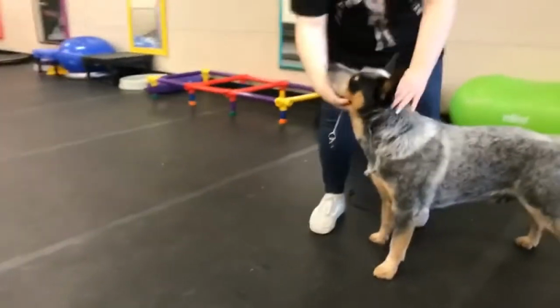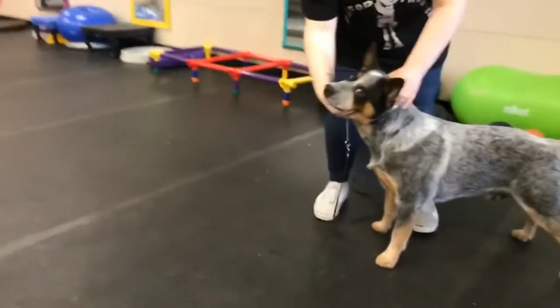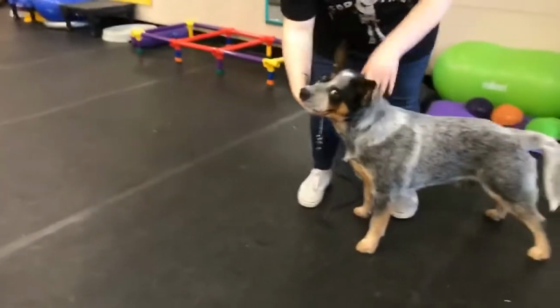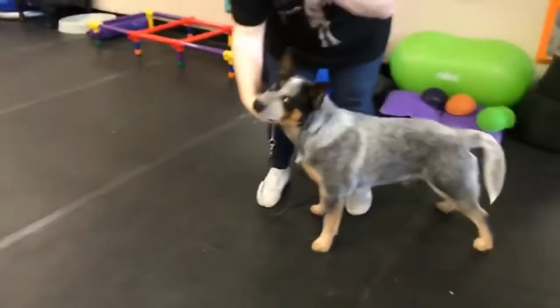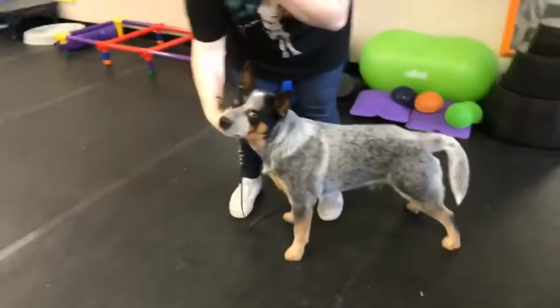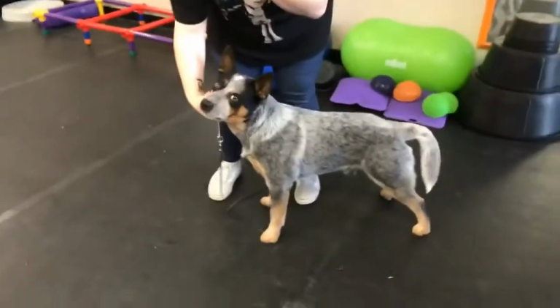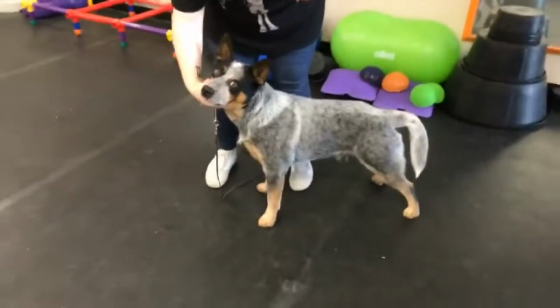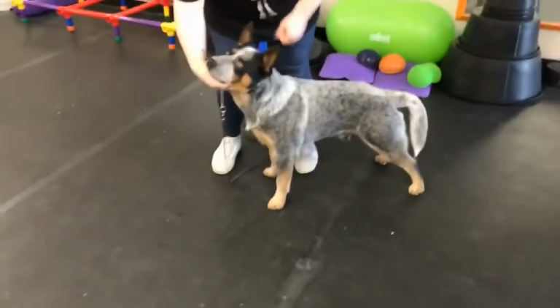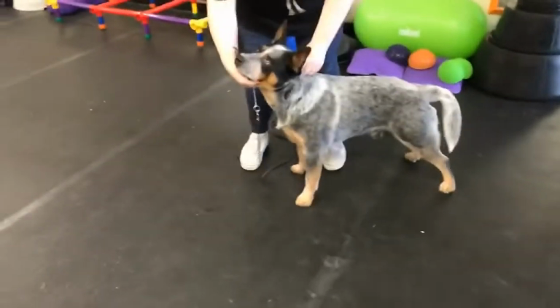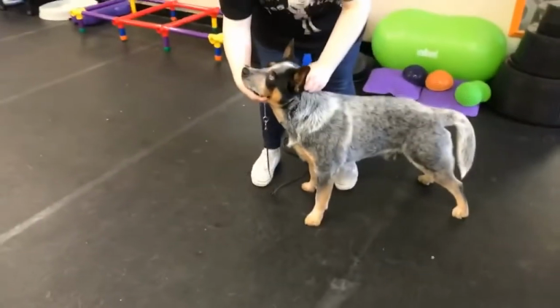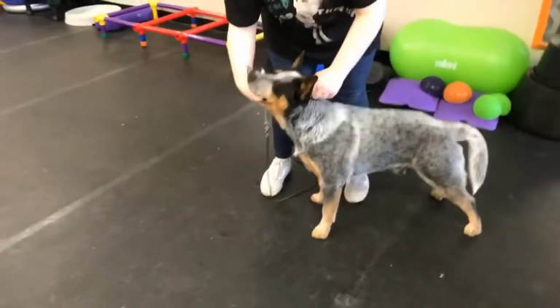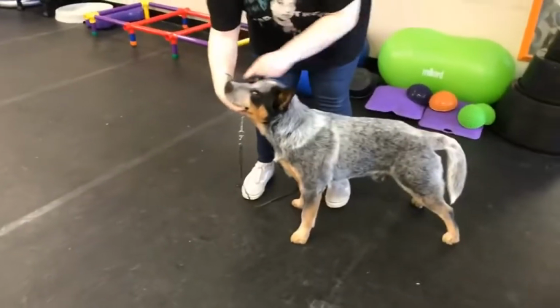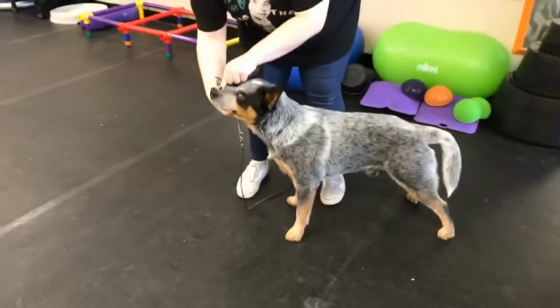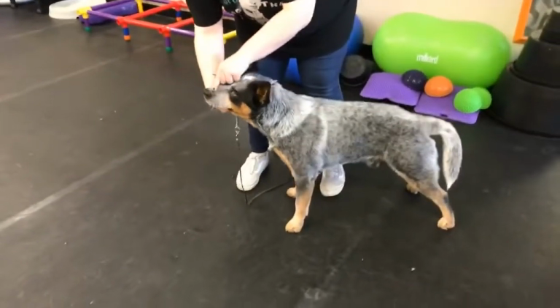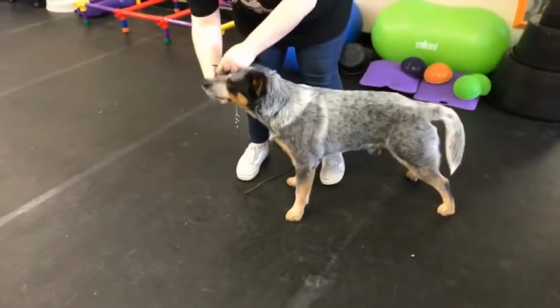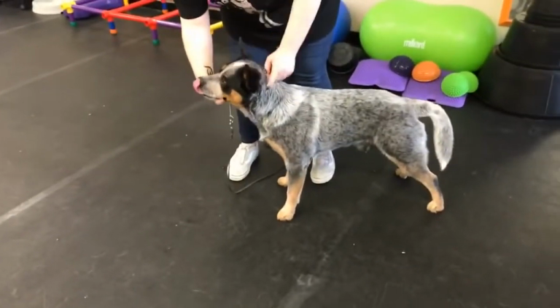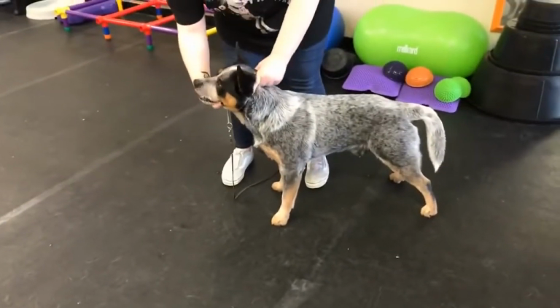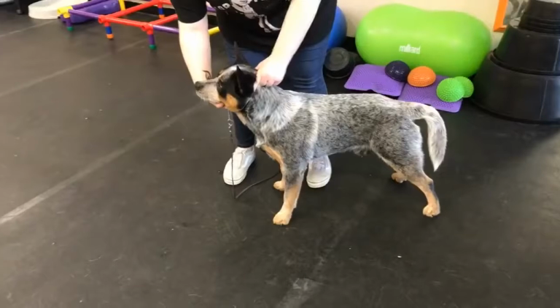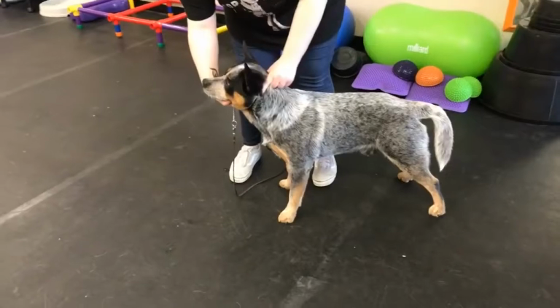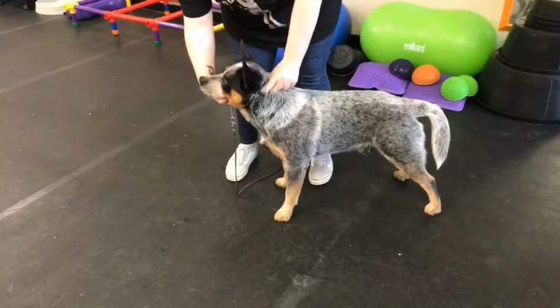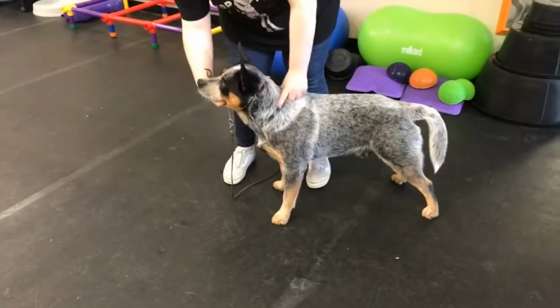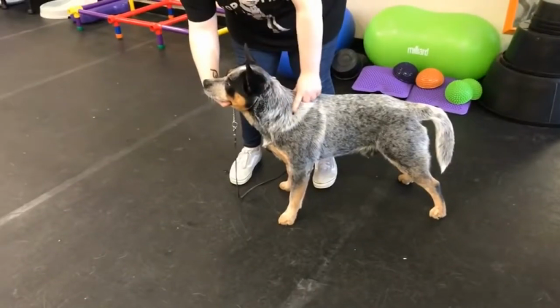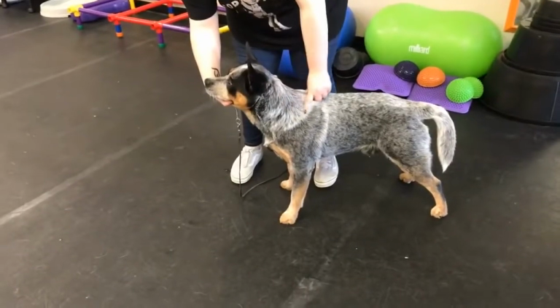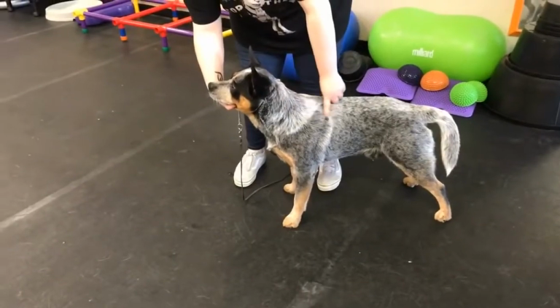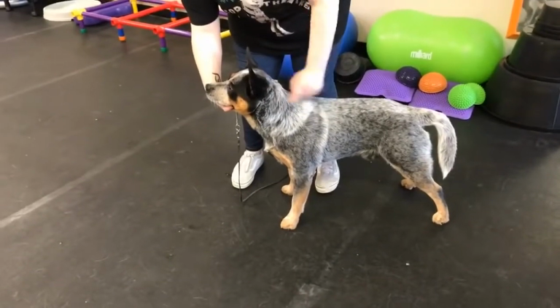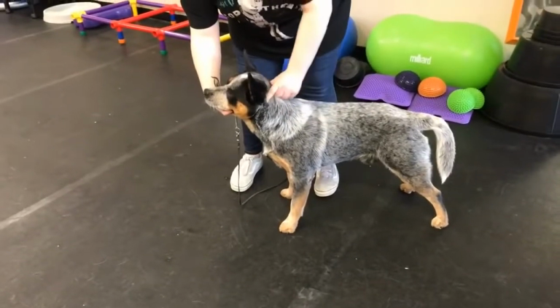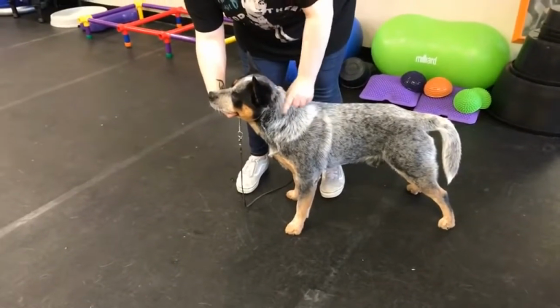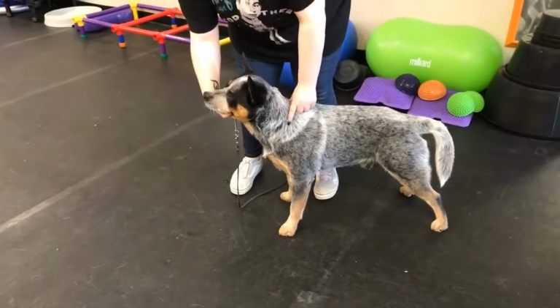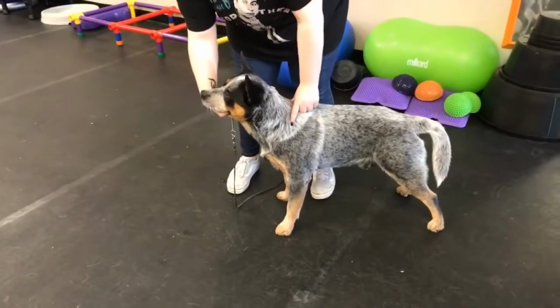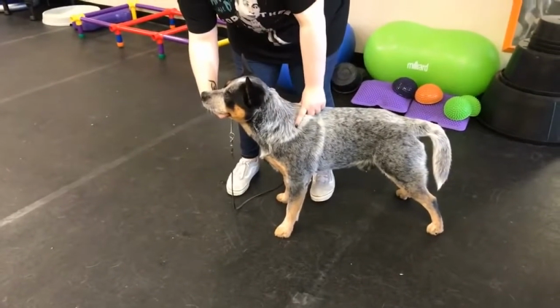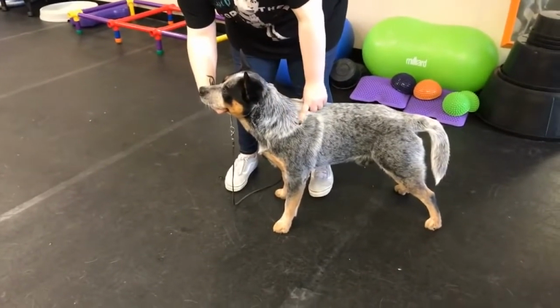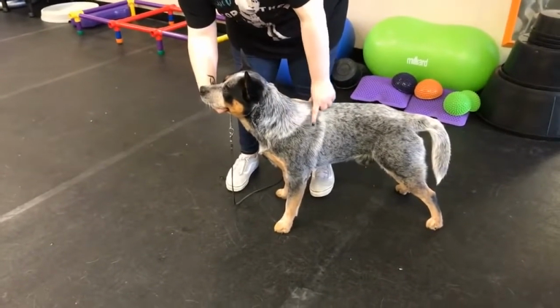Okay everybody, so we have Ponder and Maddie today and we're going to show you some skills that are going to help you with perfect free stacks.